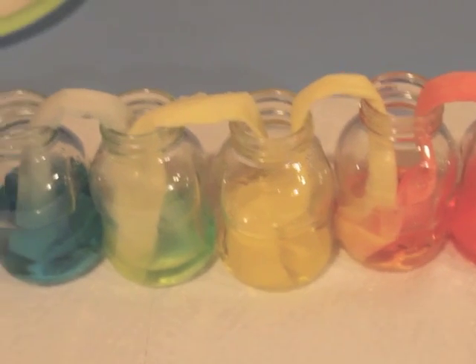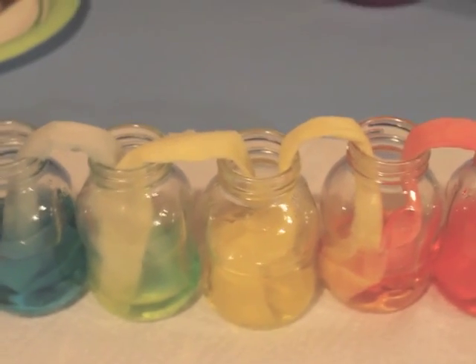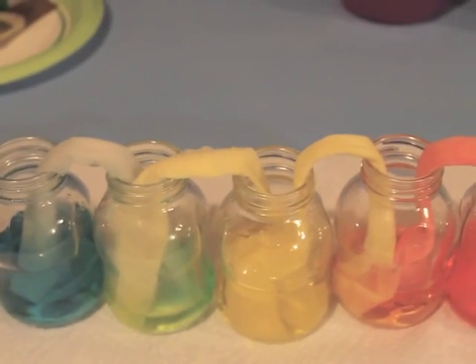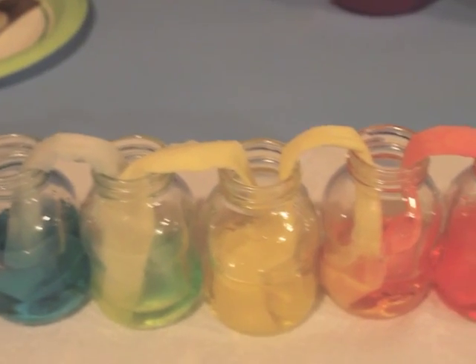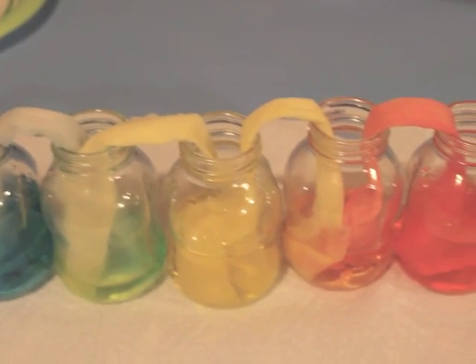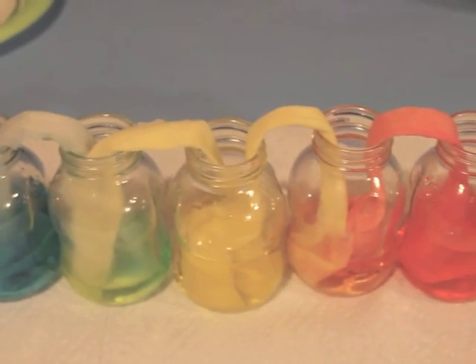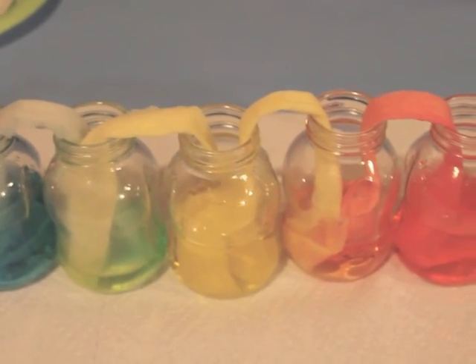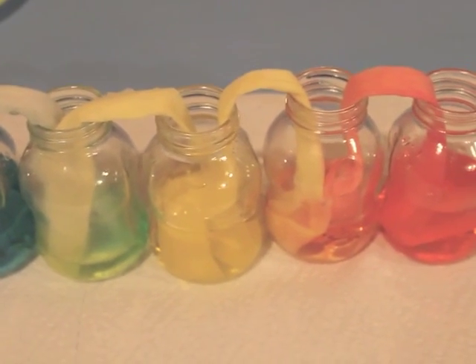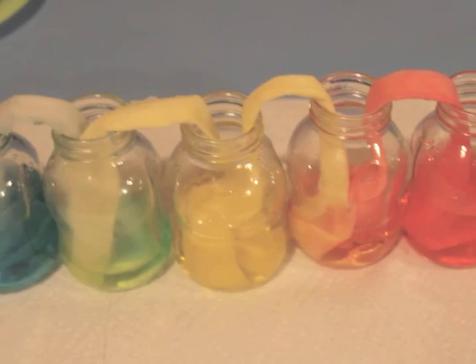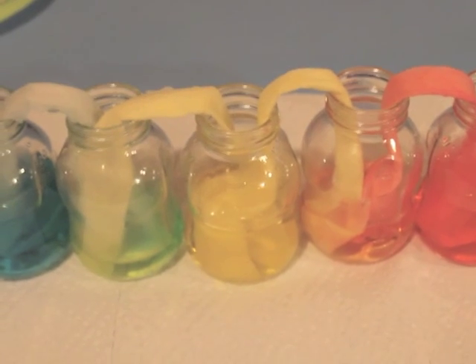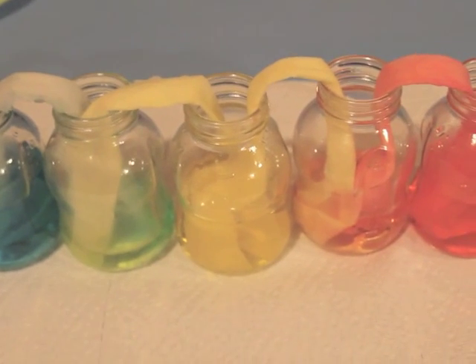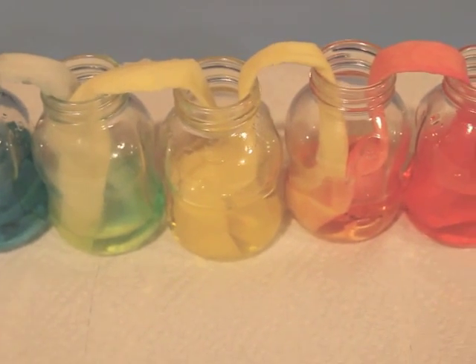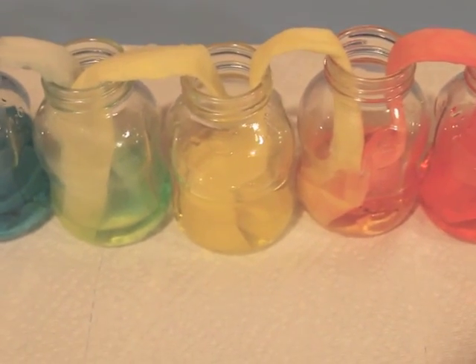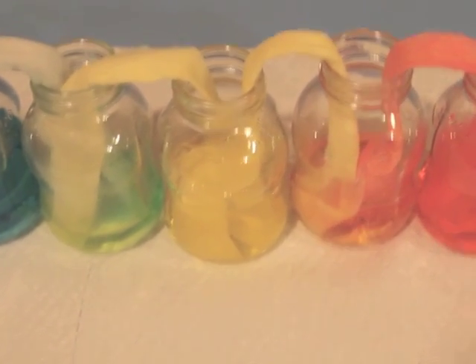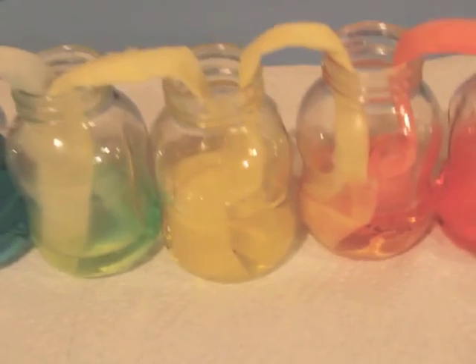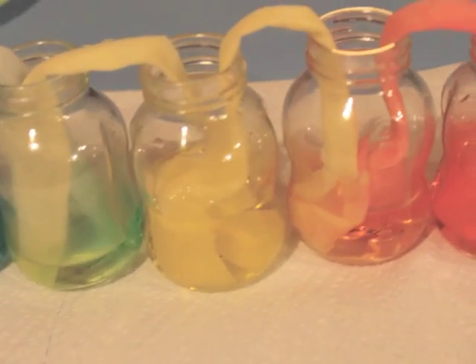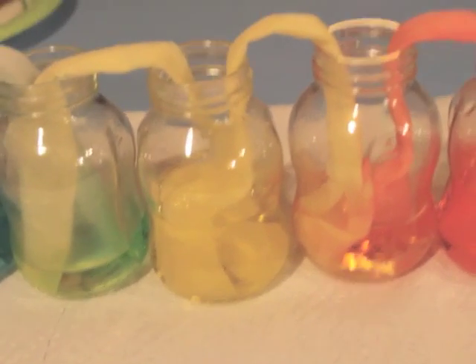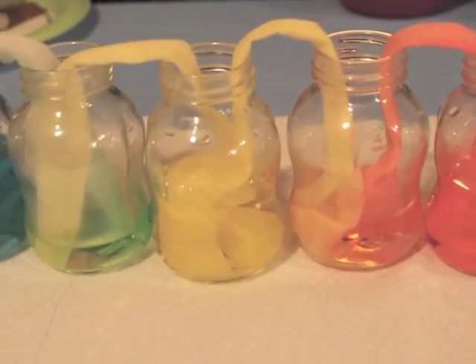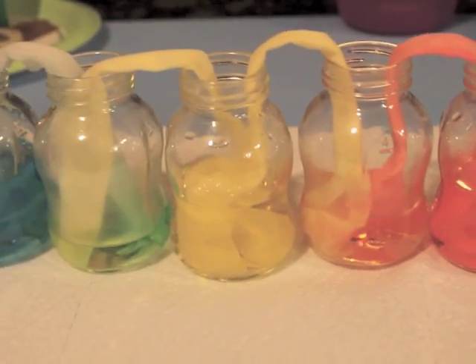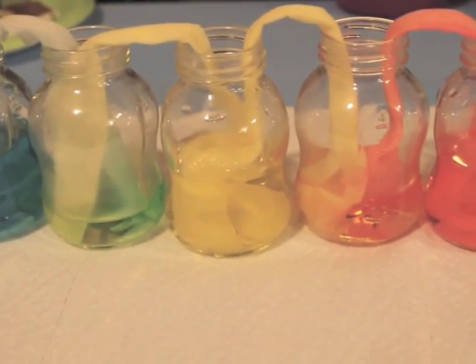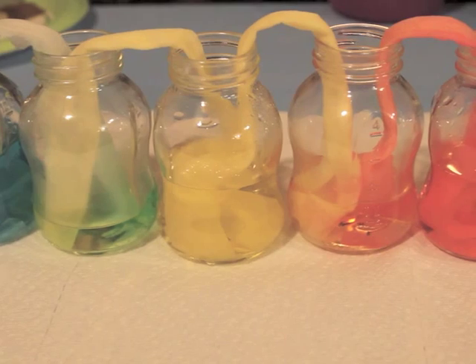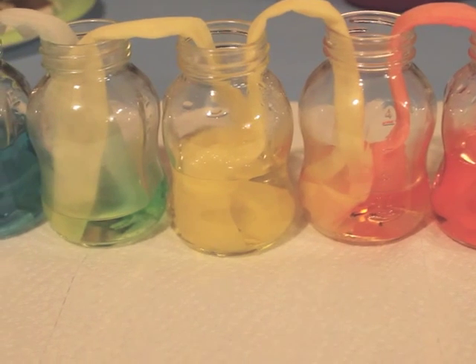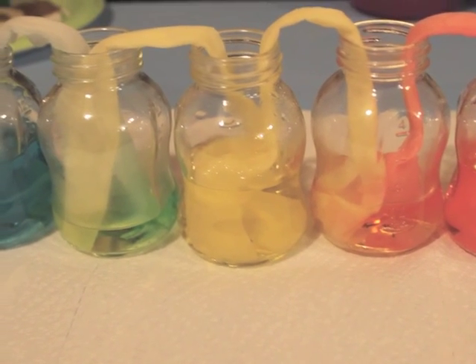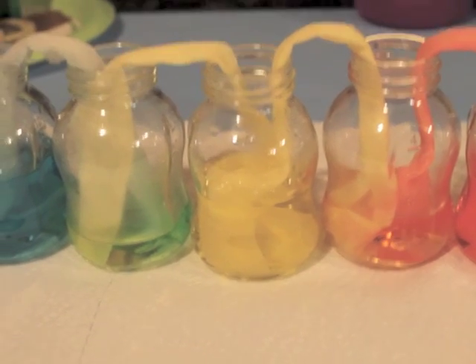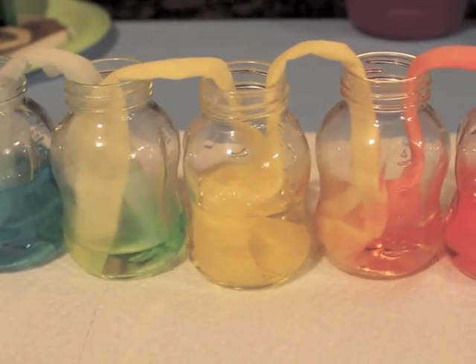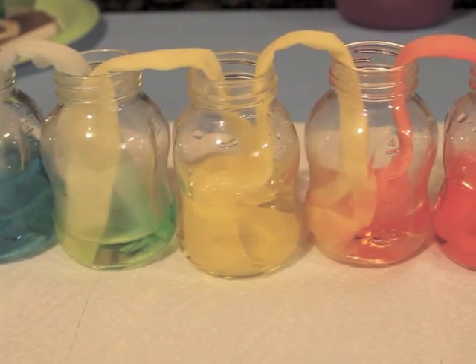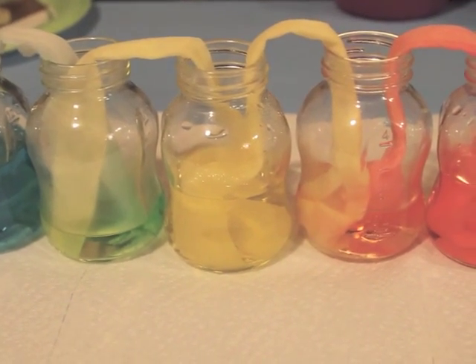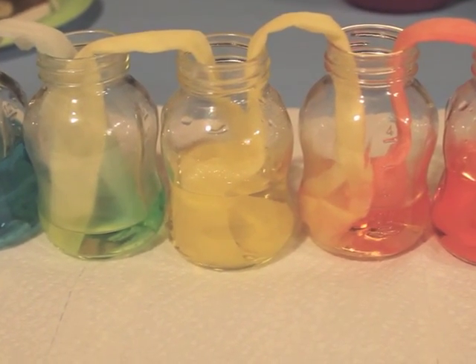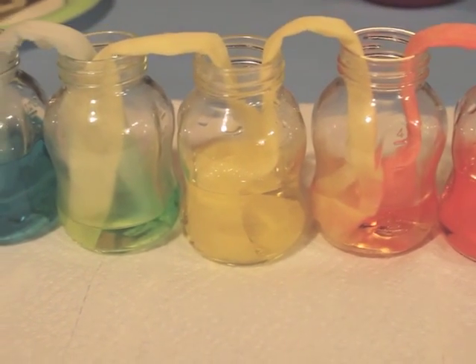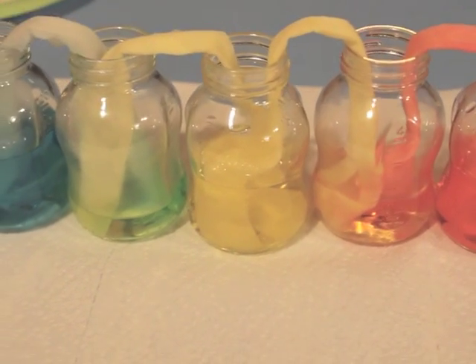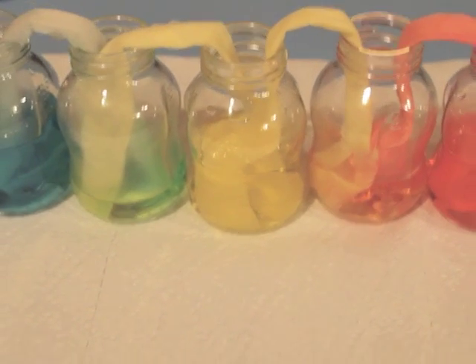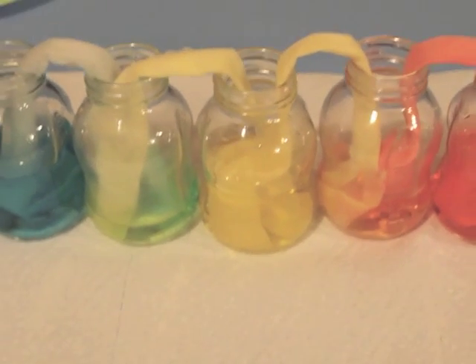Isn't that cool? Look, it's green! And this one is kind of orange. This is how they did it, and this is absorption — that's how it travels over to the other side.